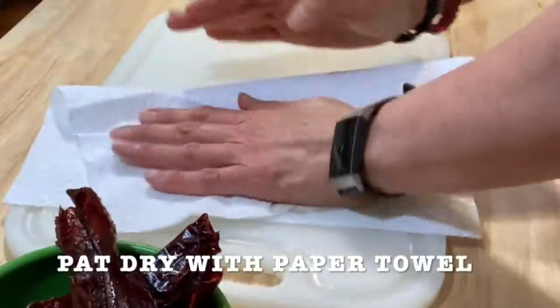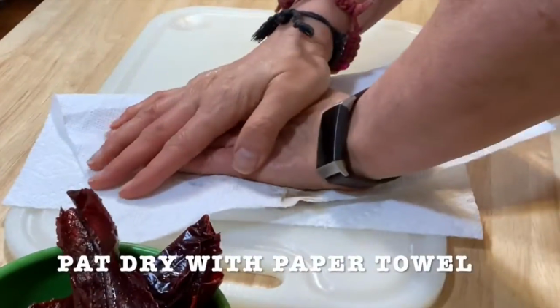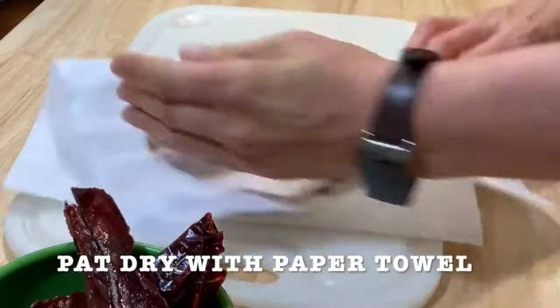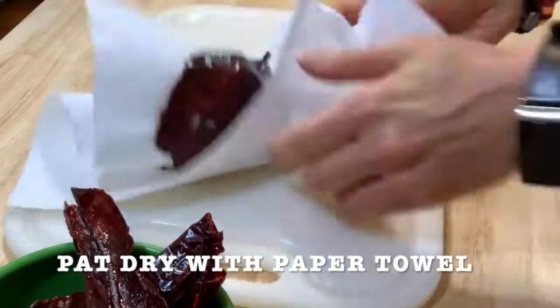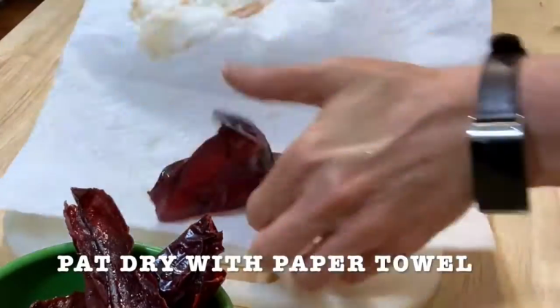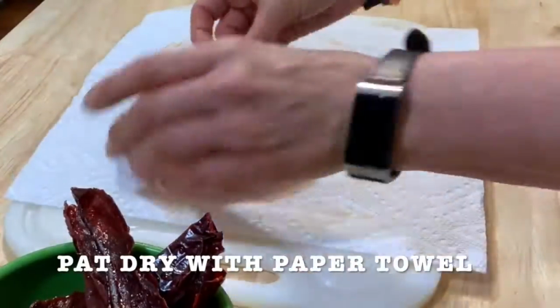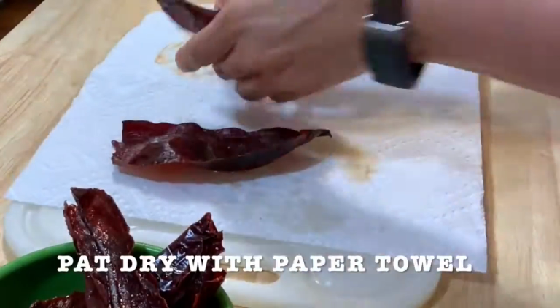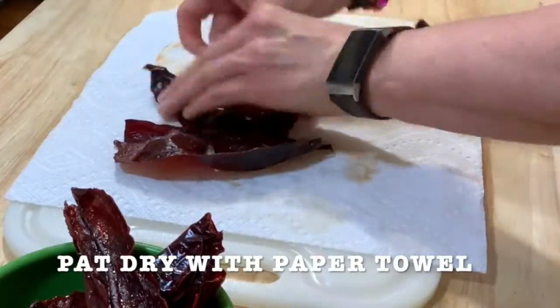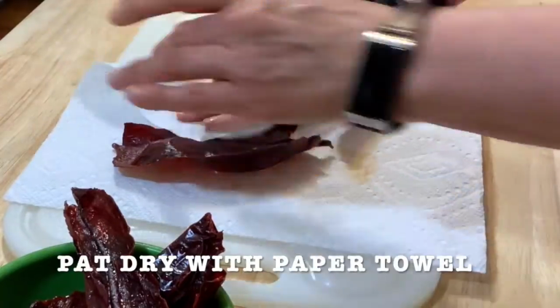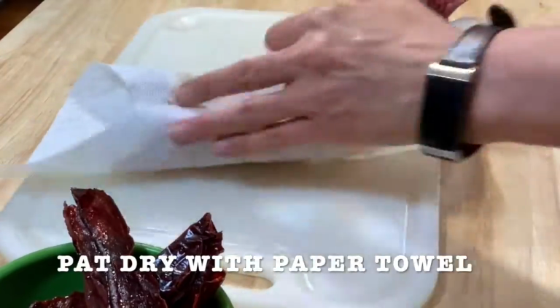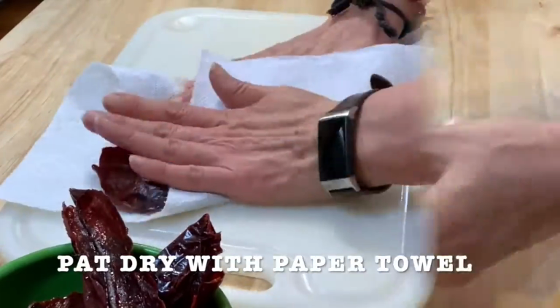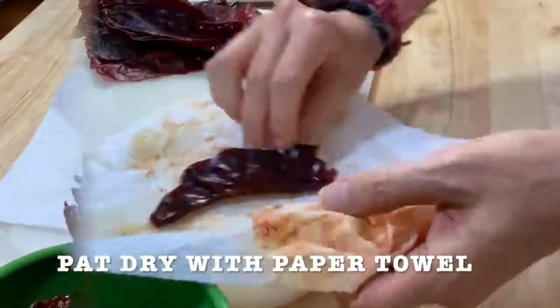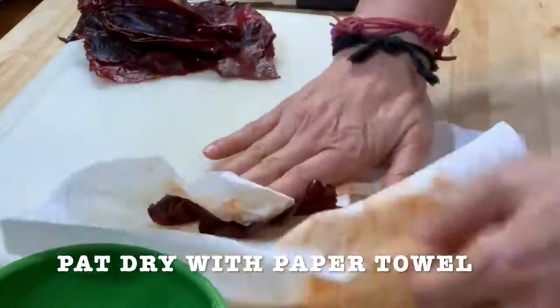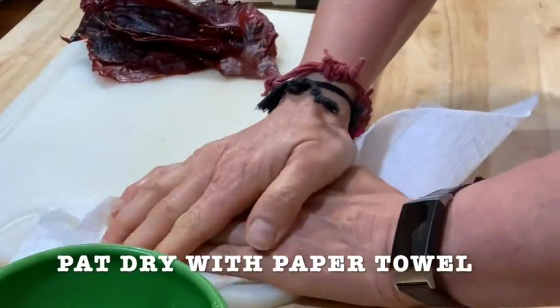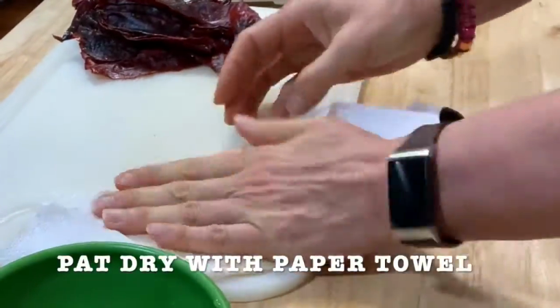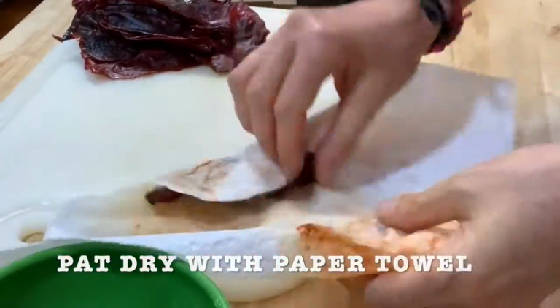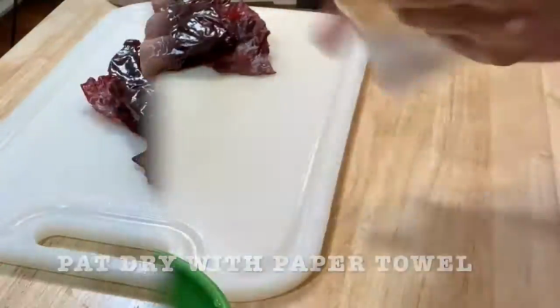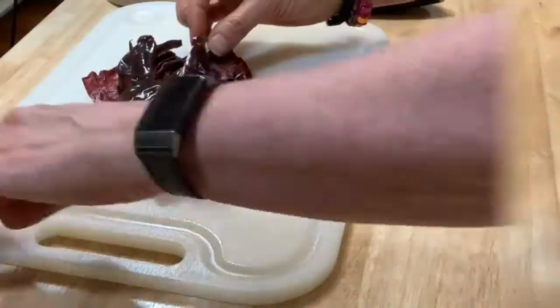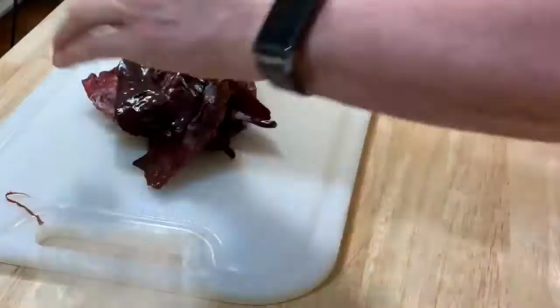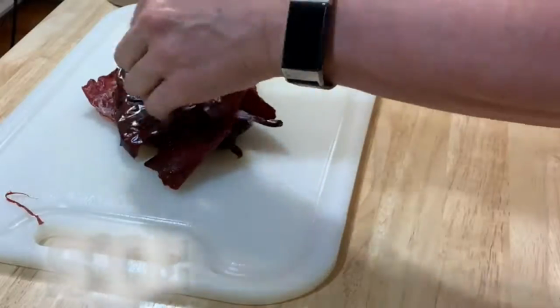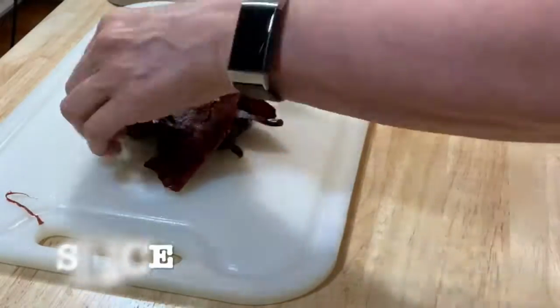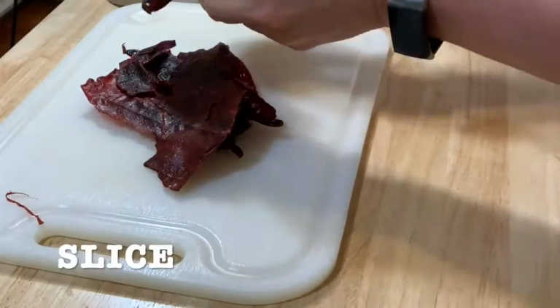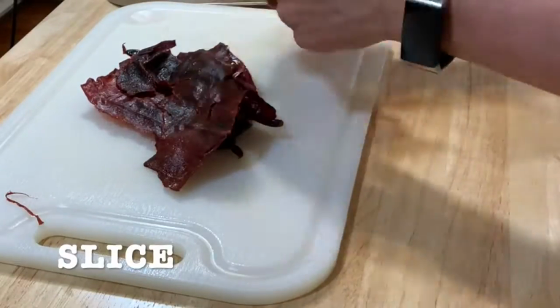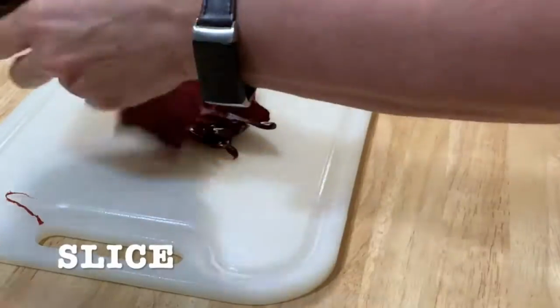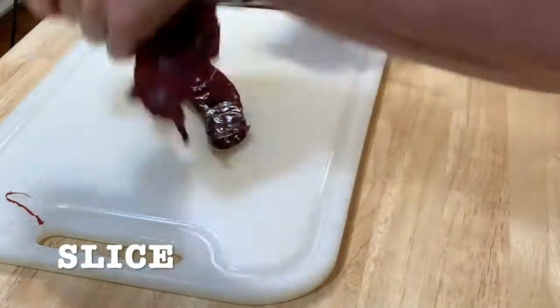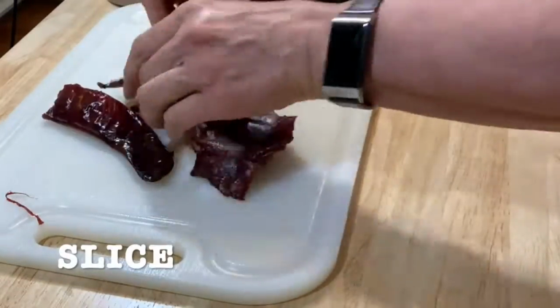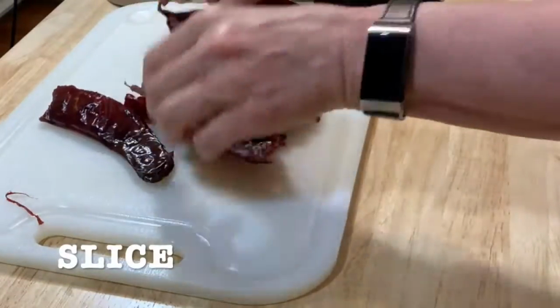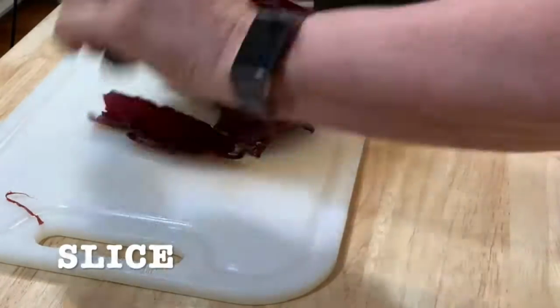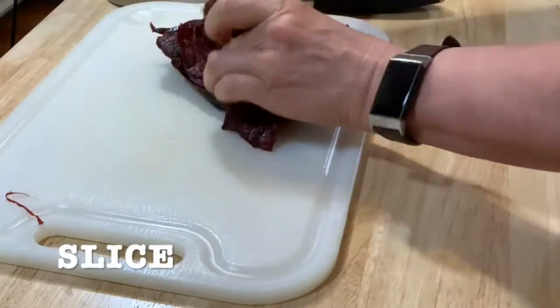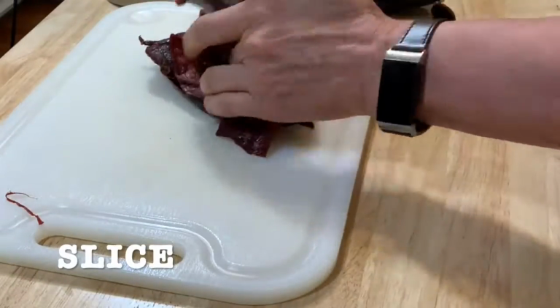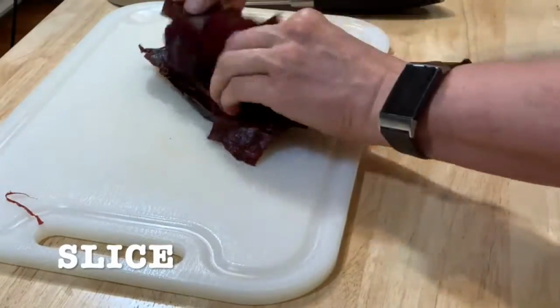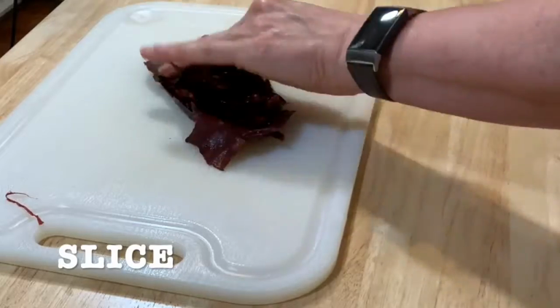Pat dry them and remove all the excess liquid. Get a very sharp knife and start slicing them in thin slices.